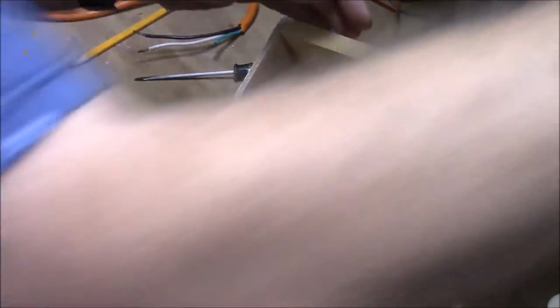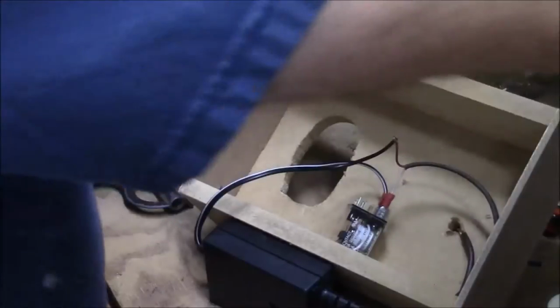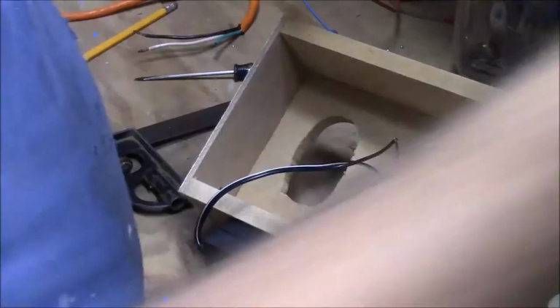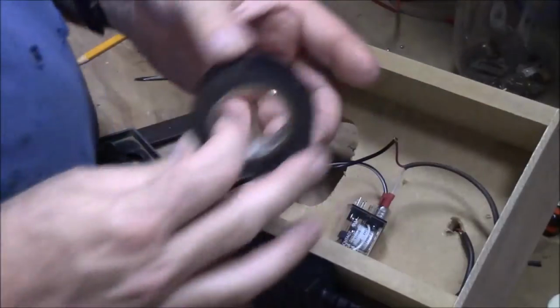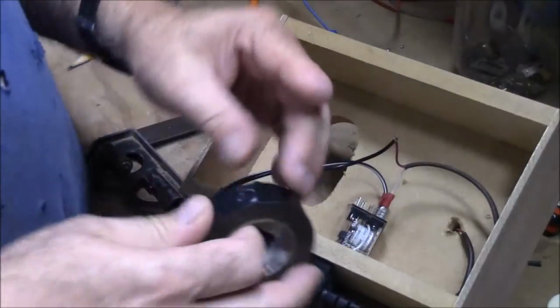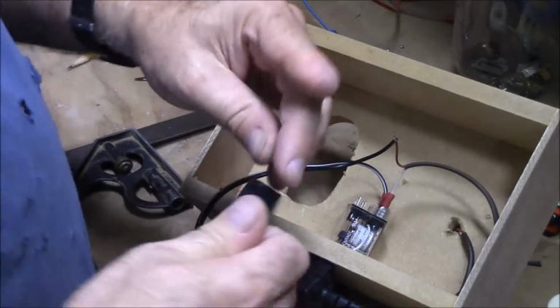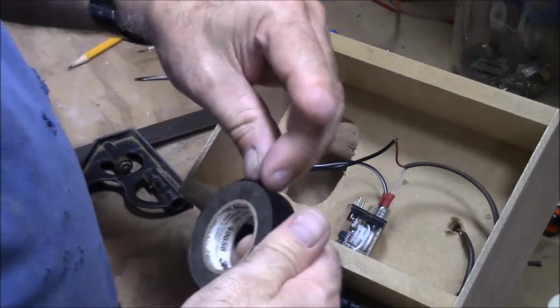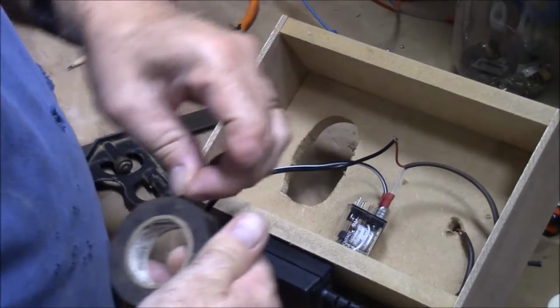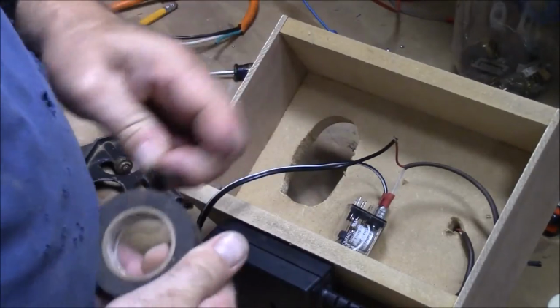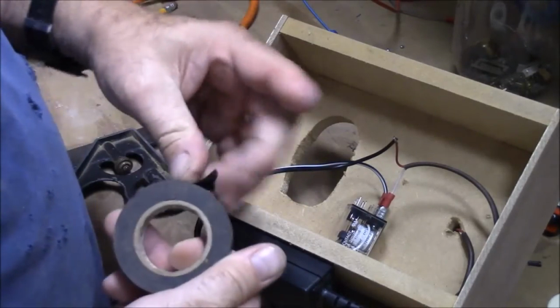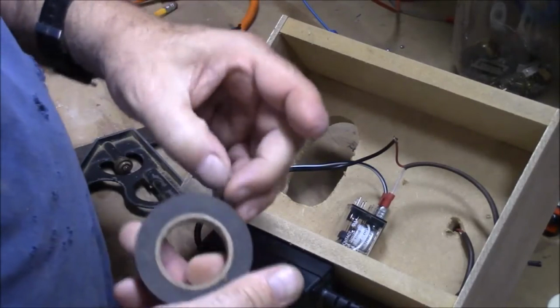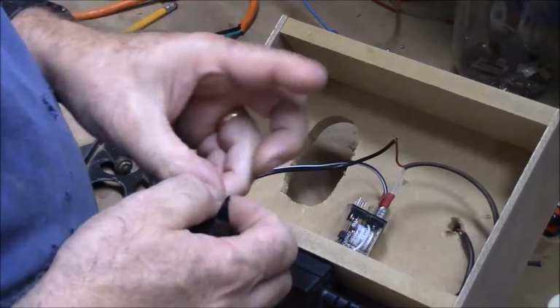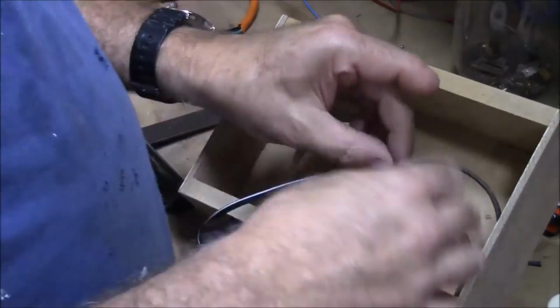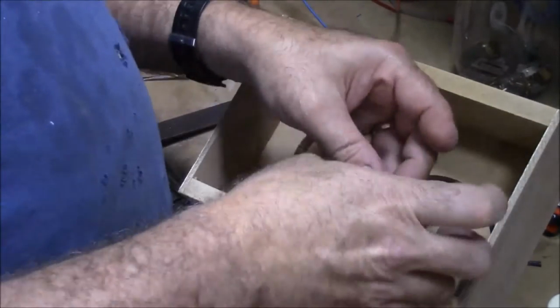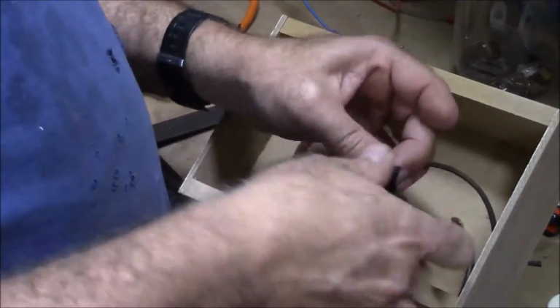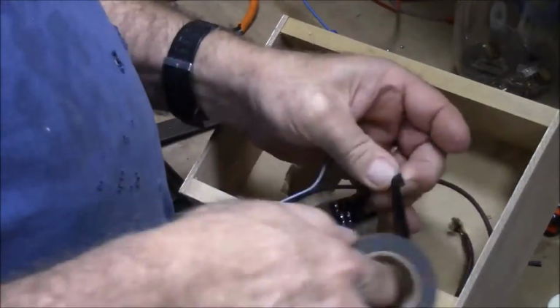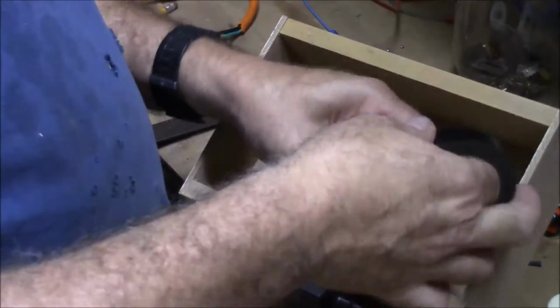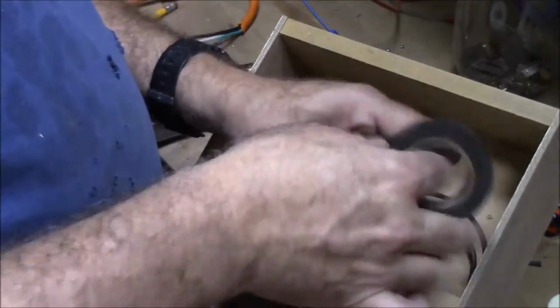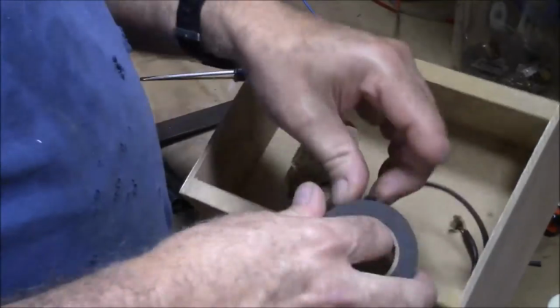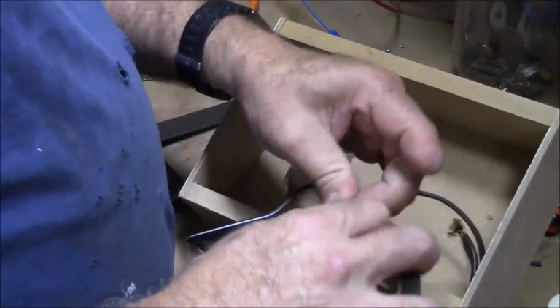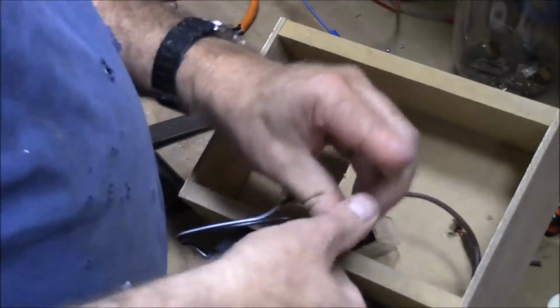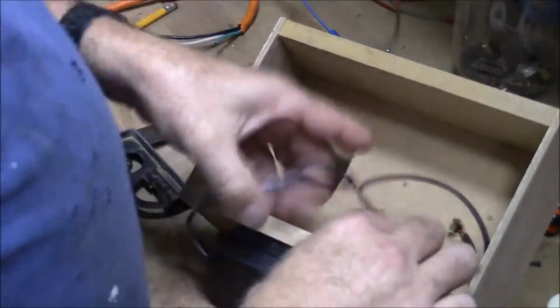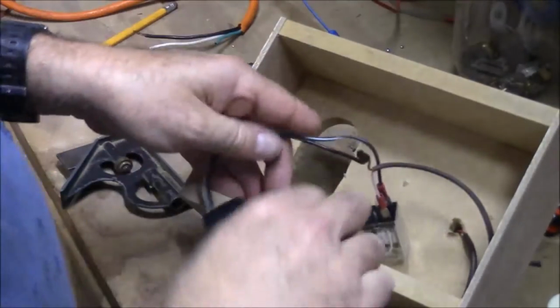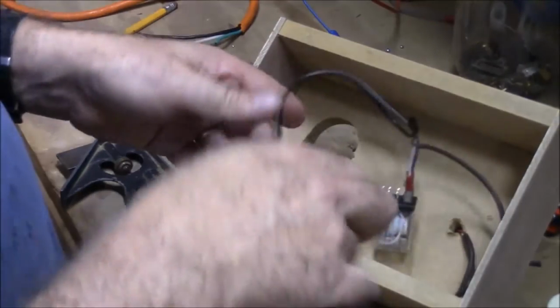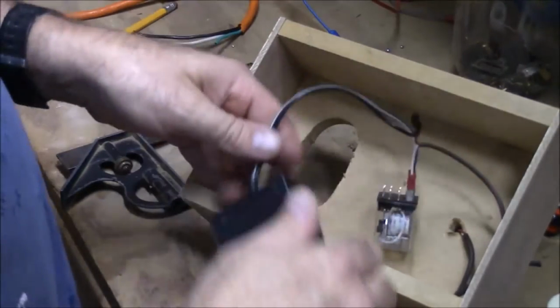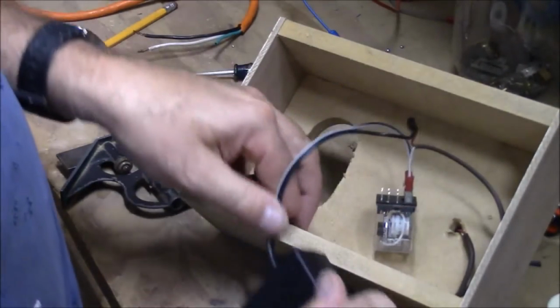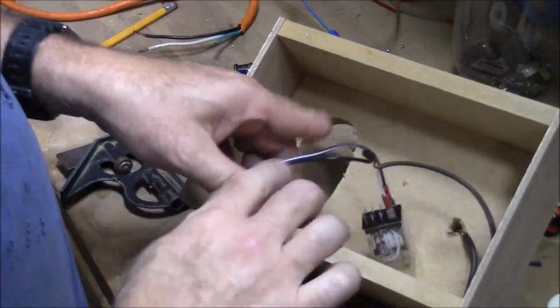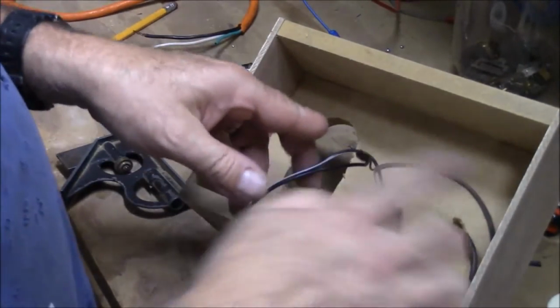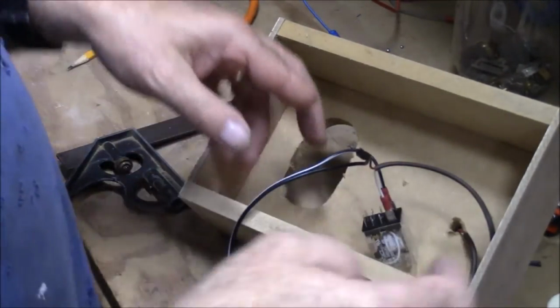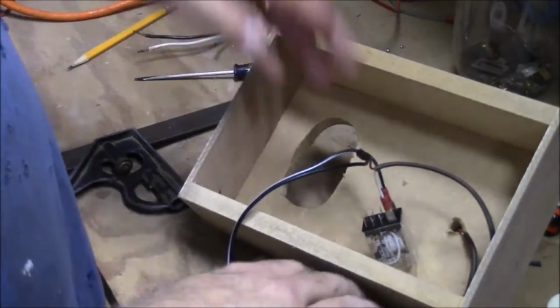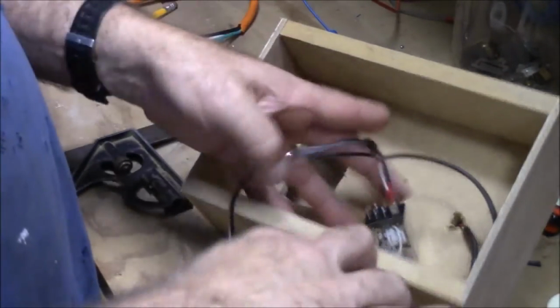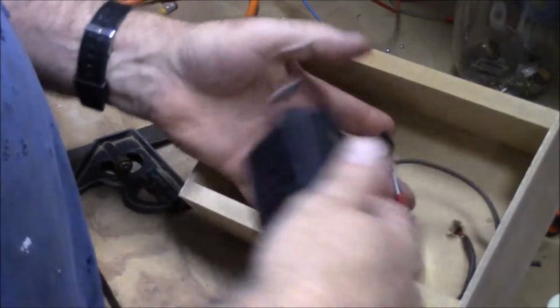Now I need to insulate that, so I'm just going to take some black tape. That's got the low-voltage side of what we're doing done.